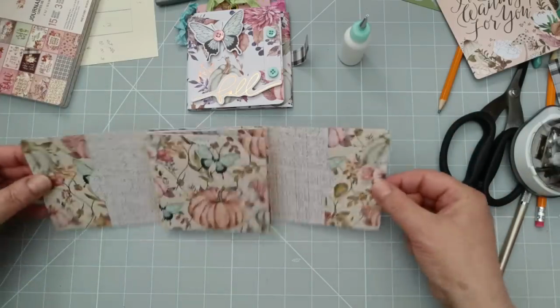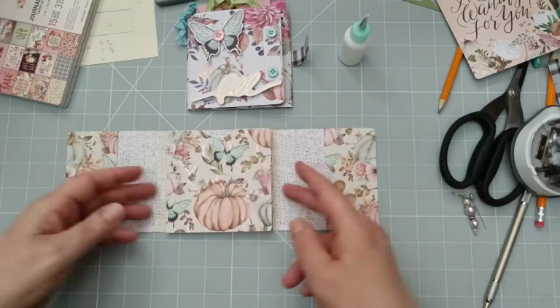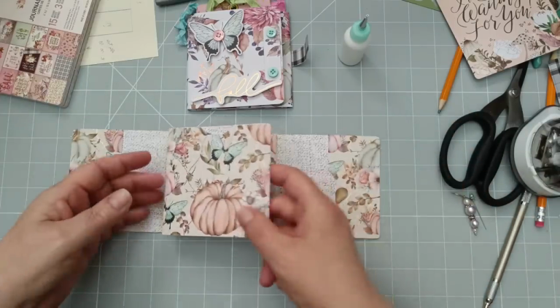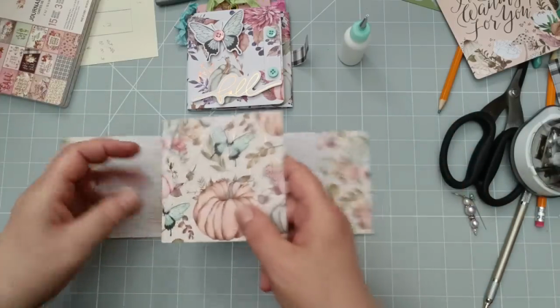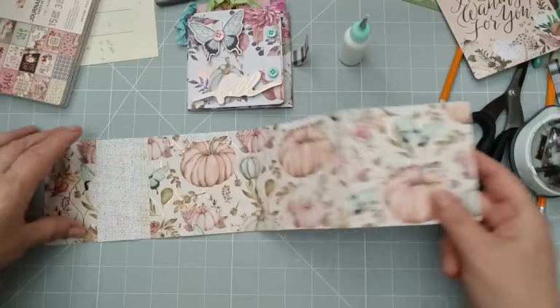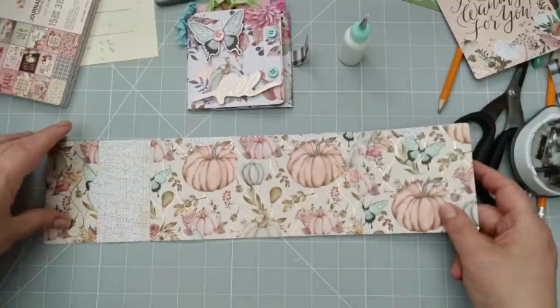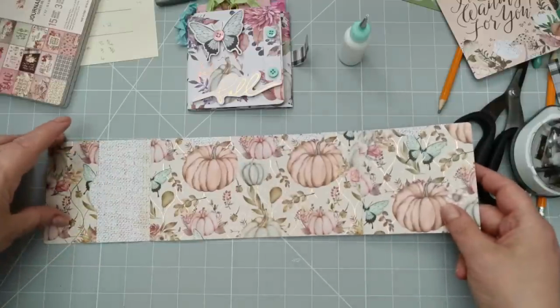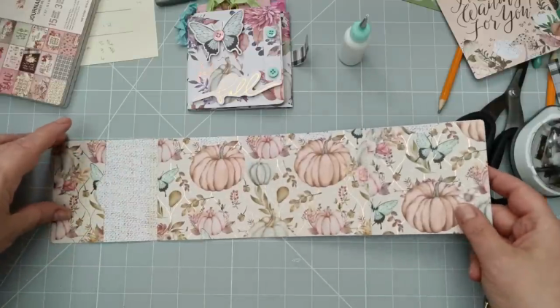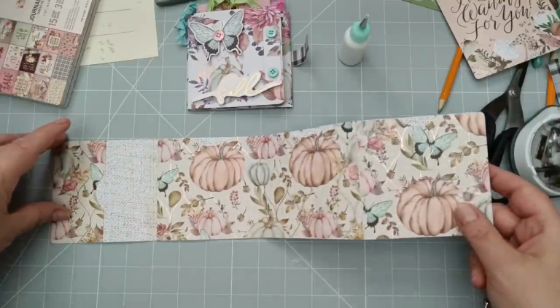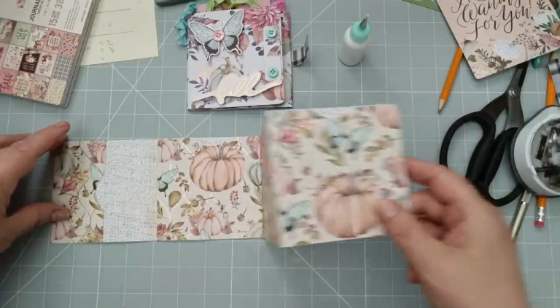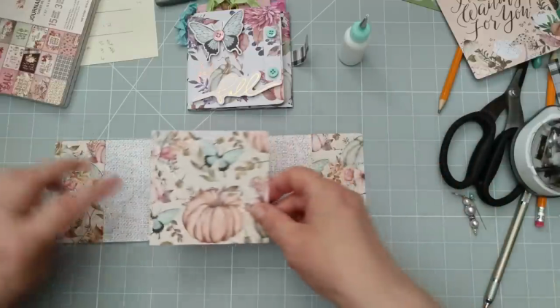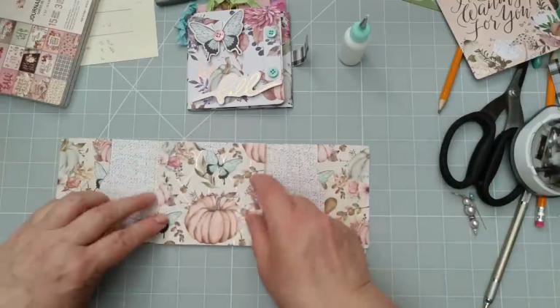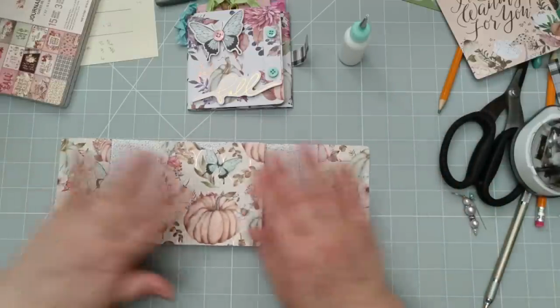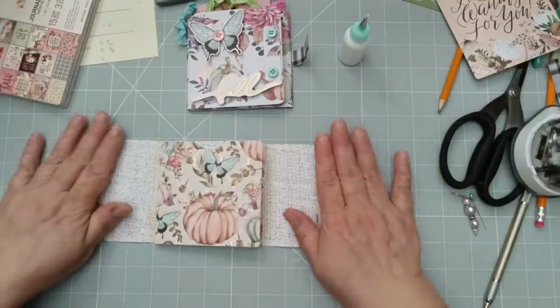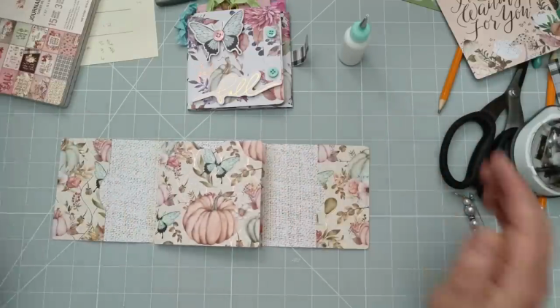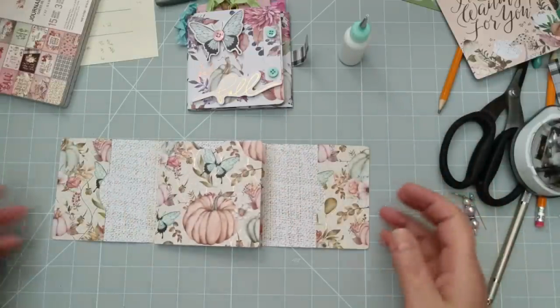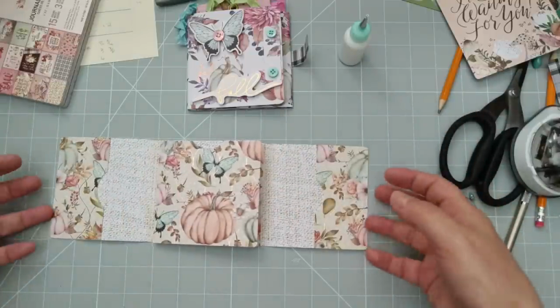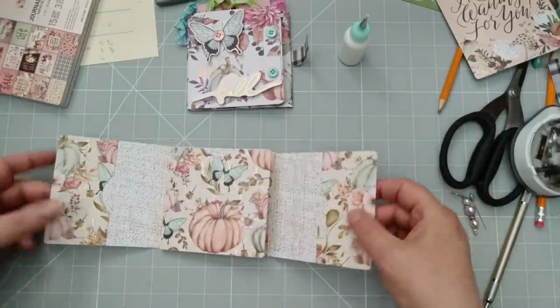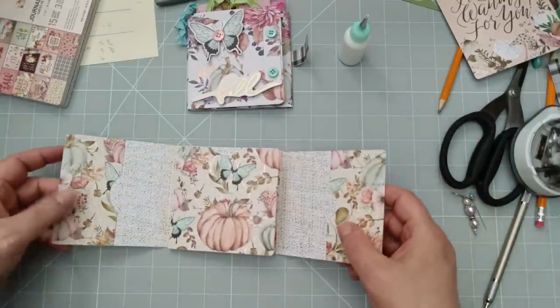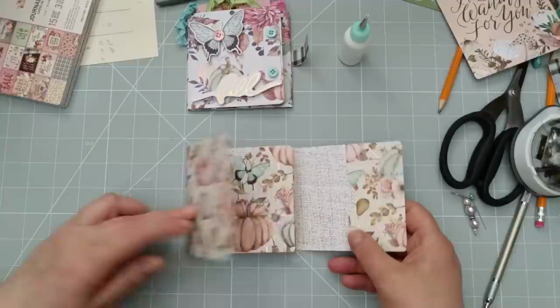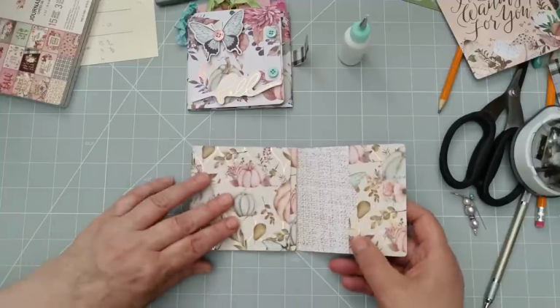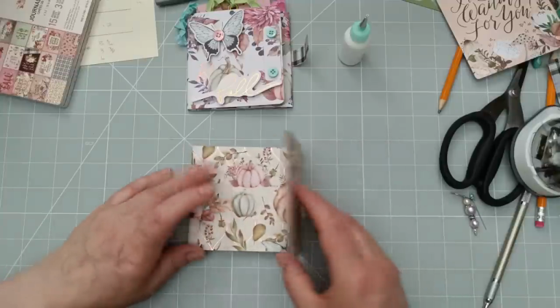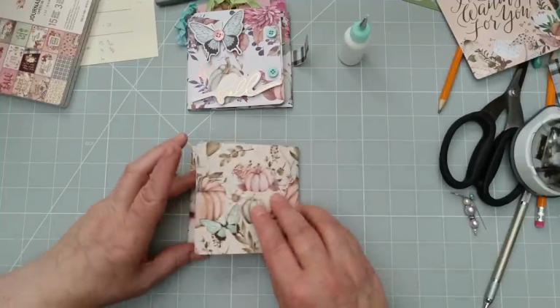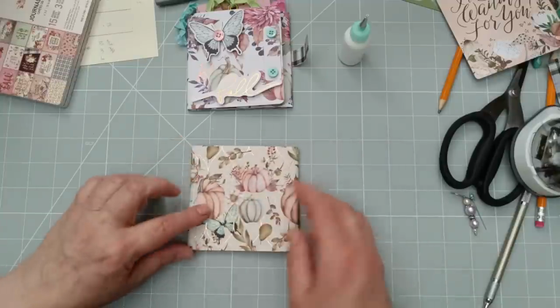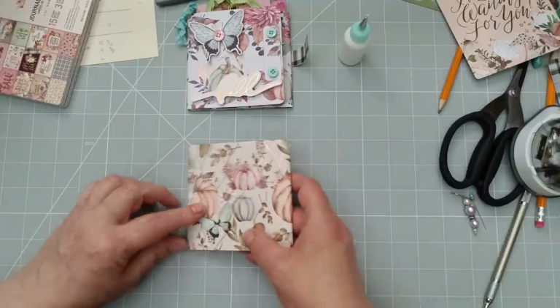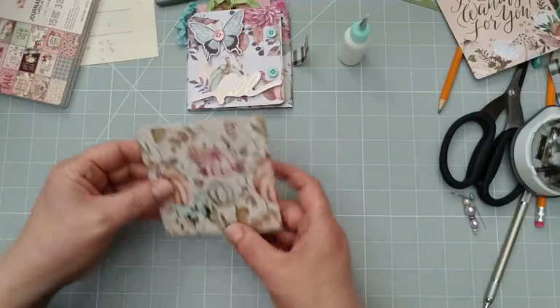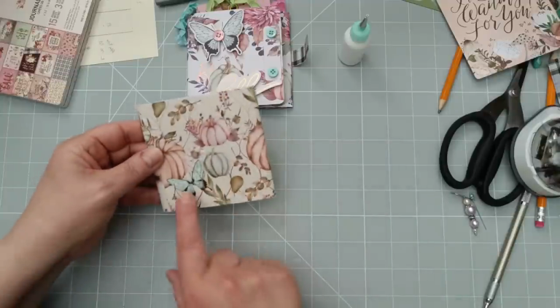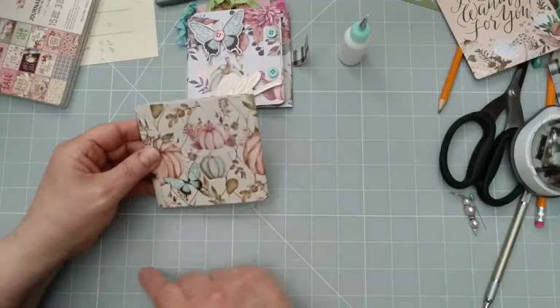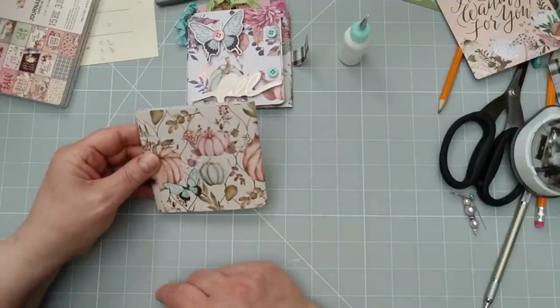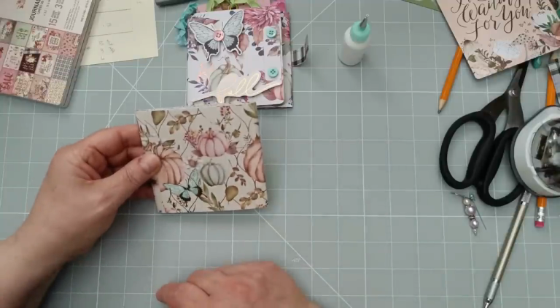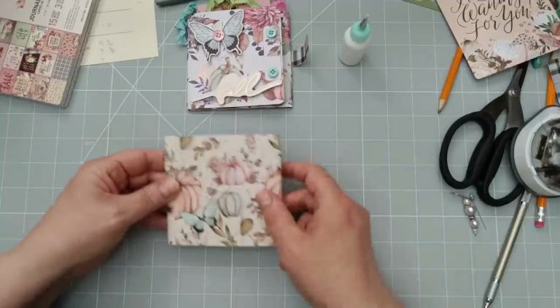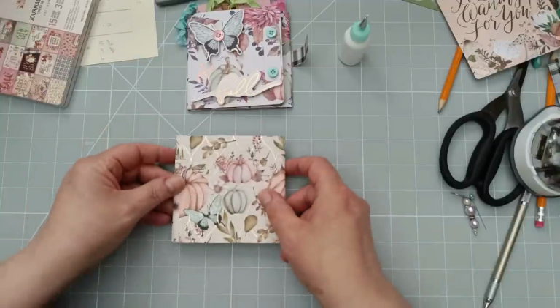Oh, that is such pretty paper, I really love this — it's absolutely gorgeous. So that's the two pockets on. Now I must remember that I'm going to have this one fastened the opposite way because I really want to see that butterfly.